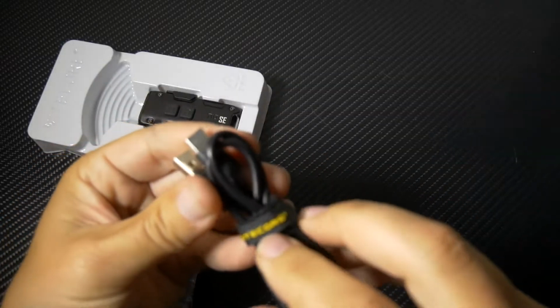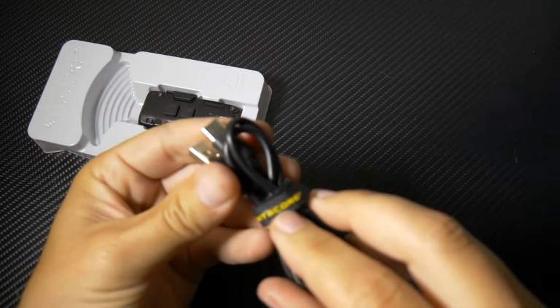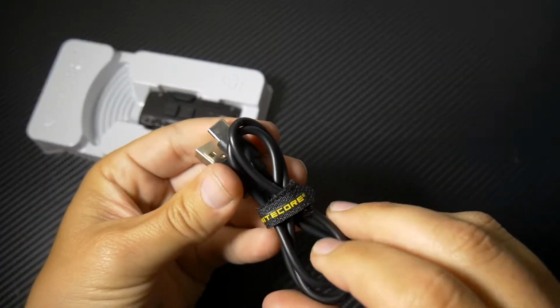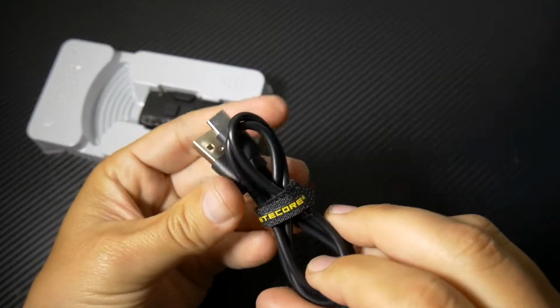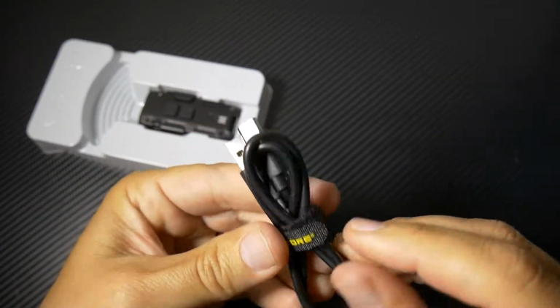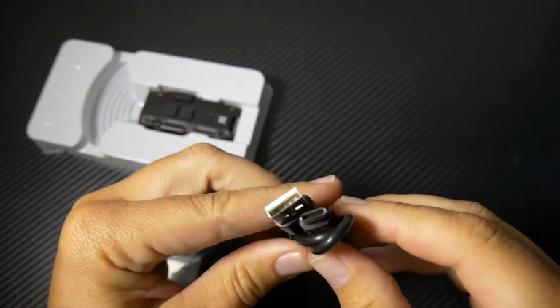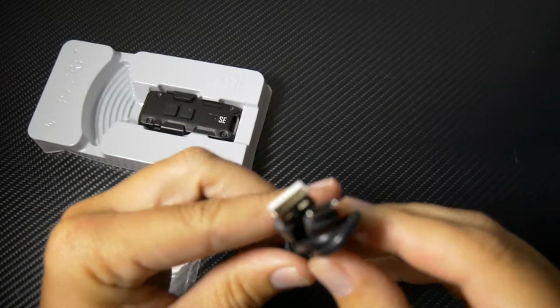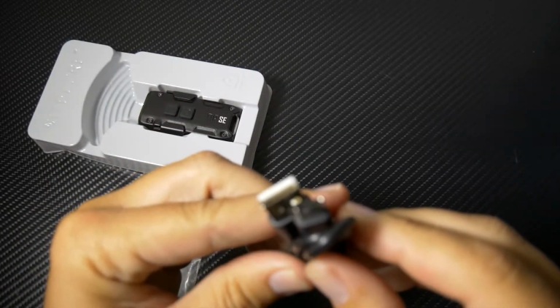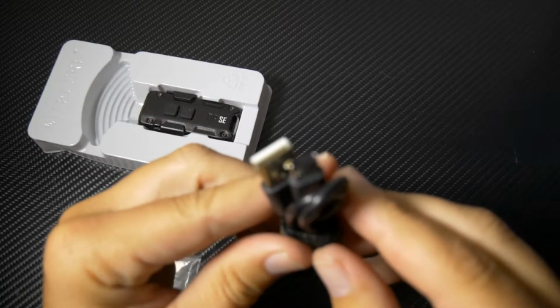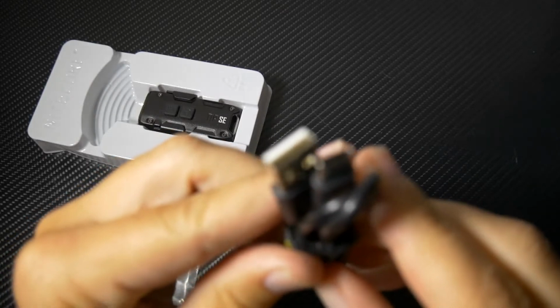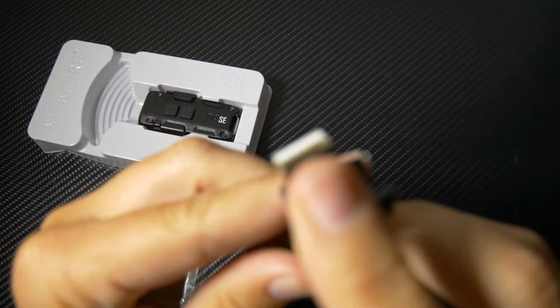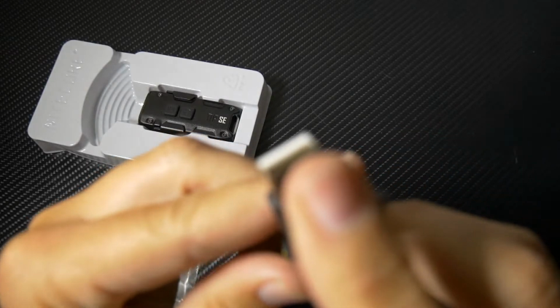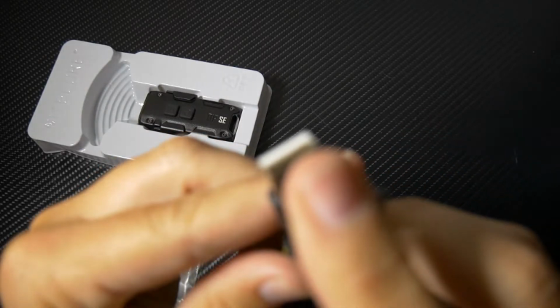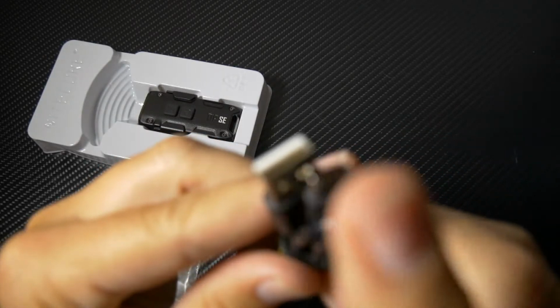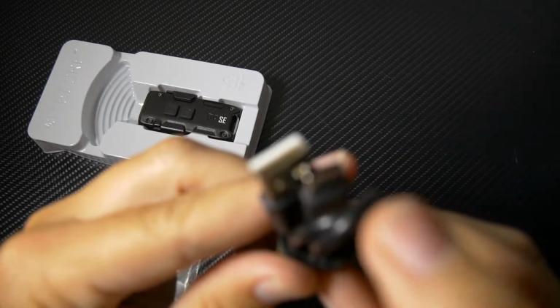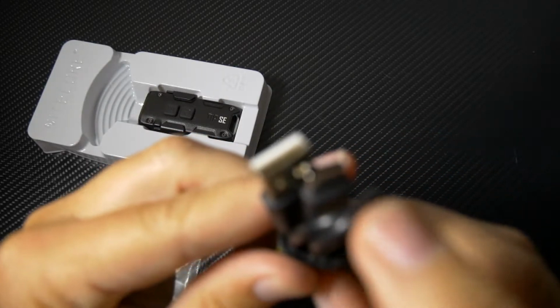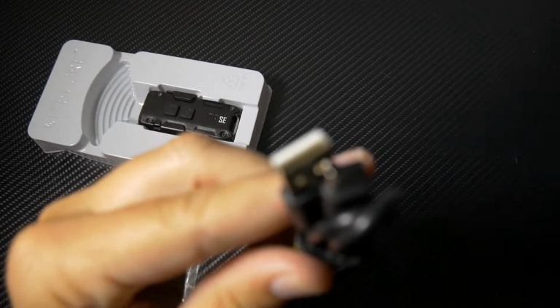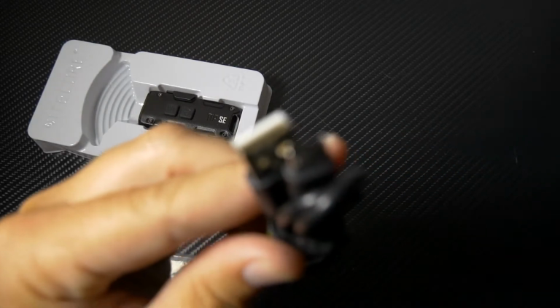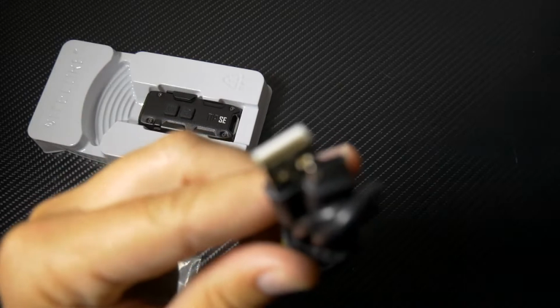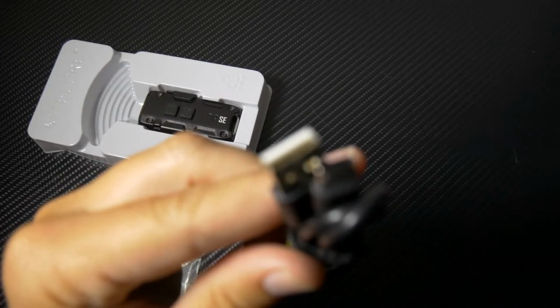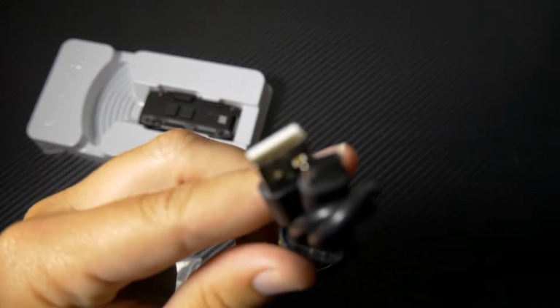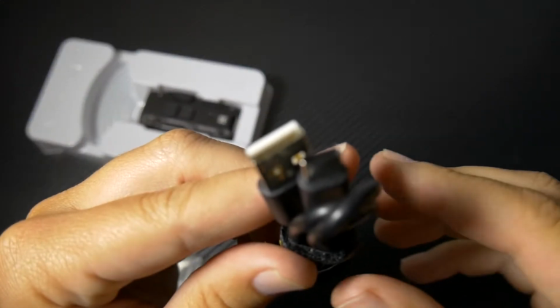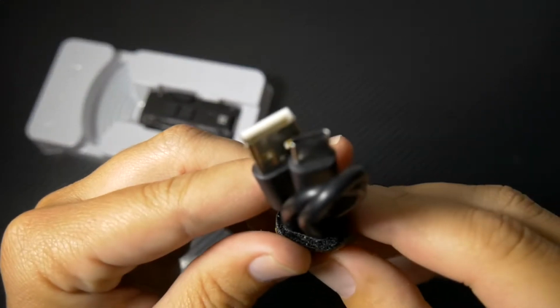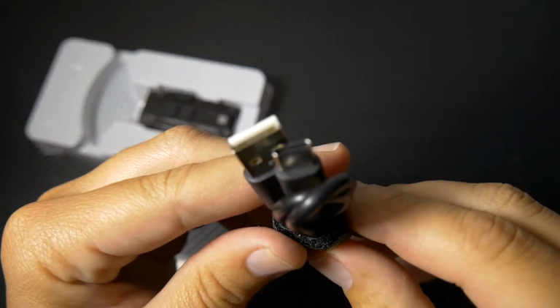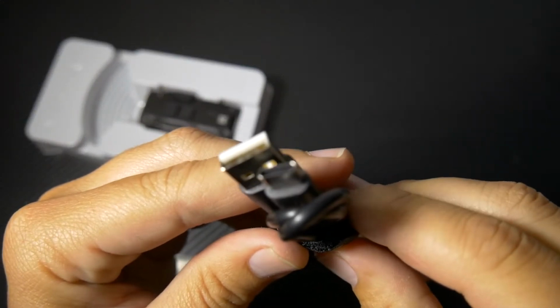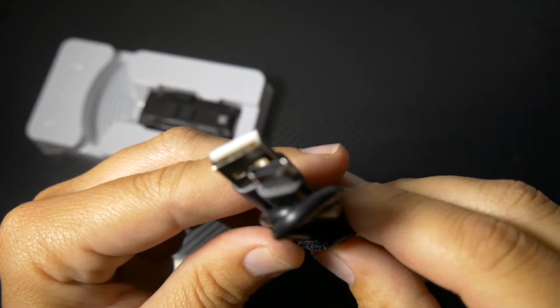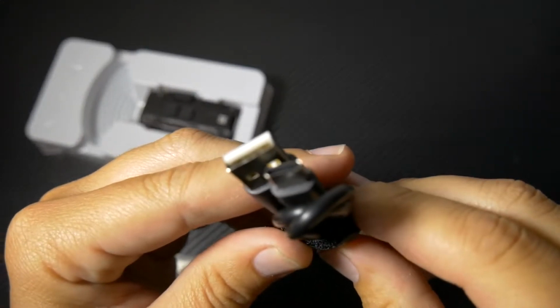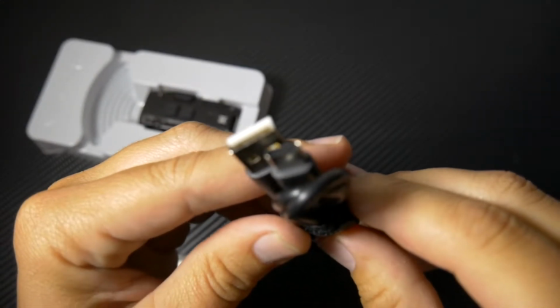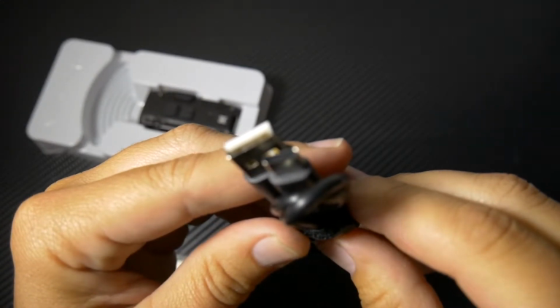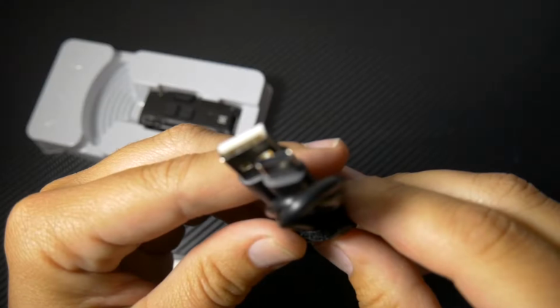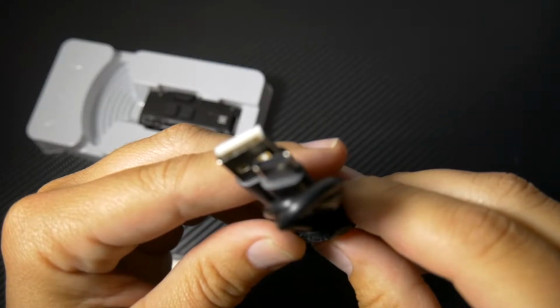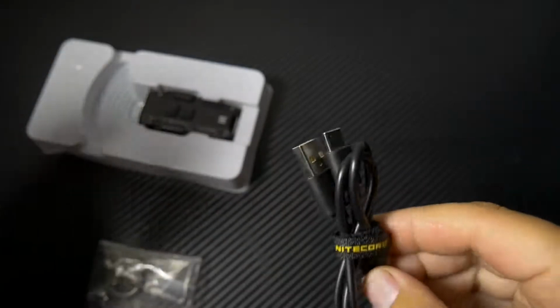So you do have a USB to USB-C charging cable.